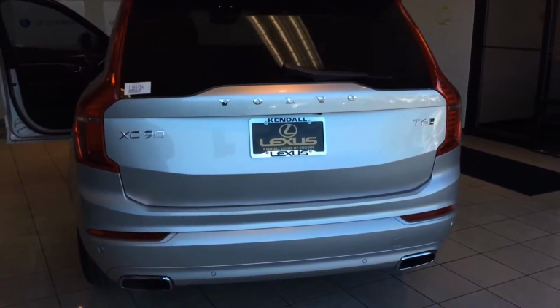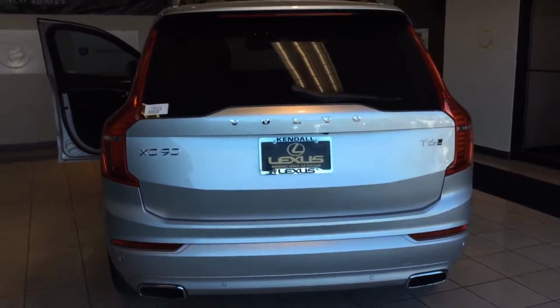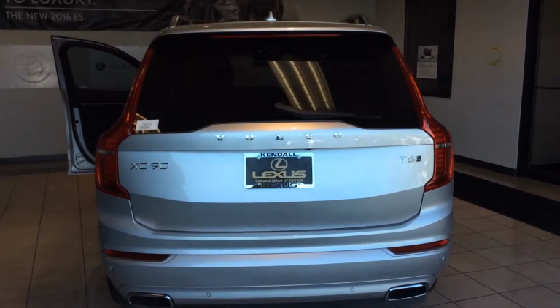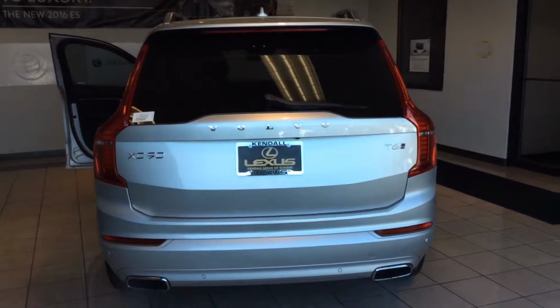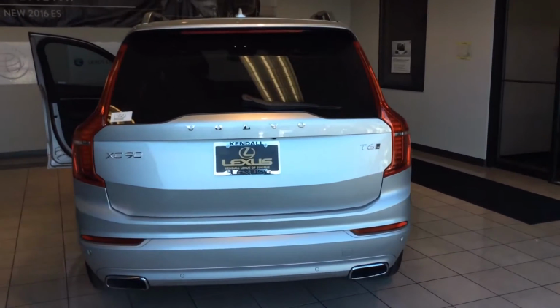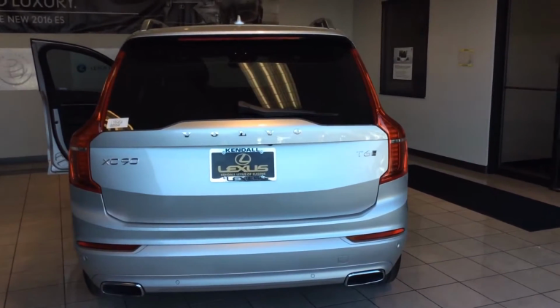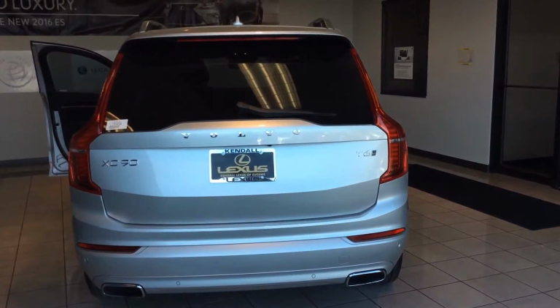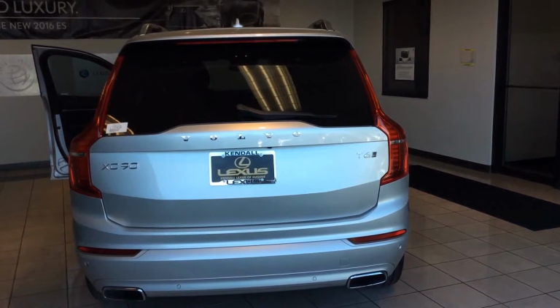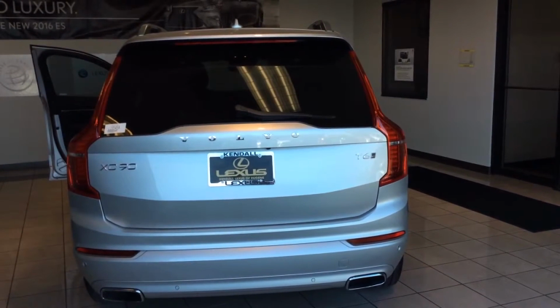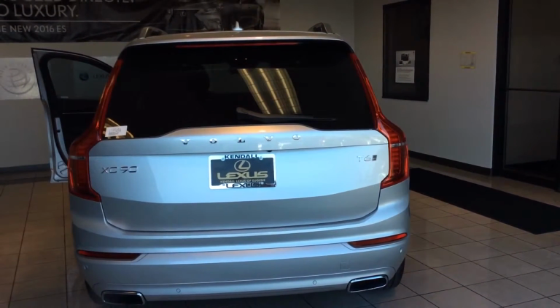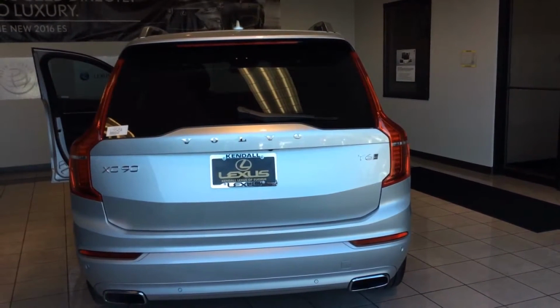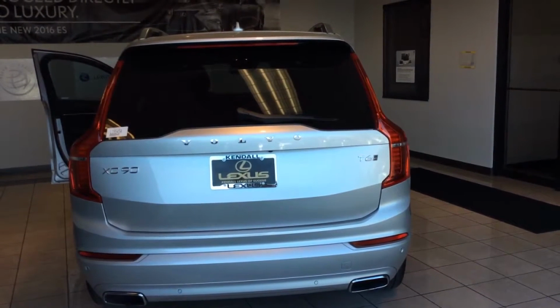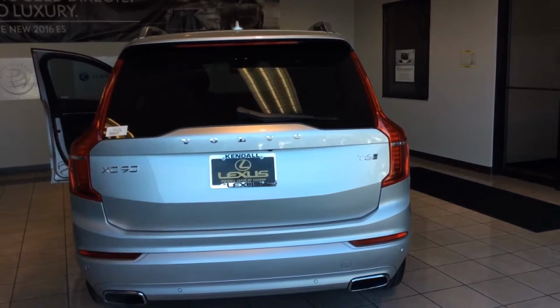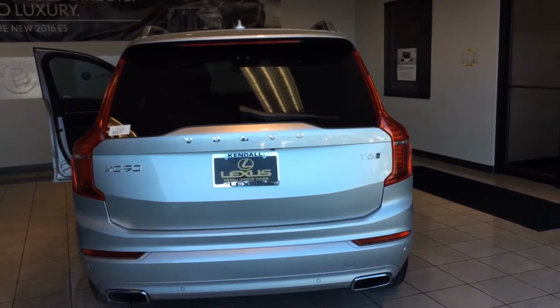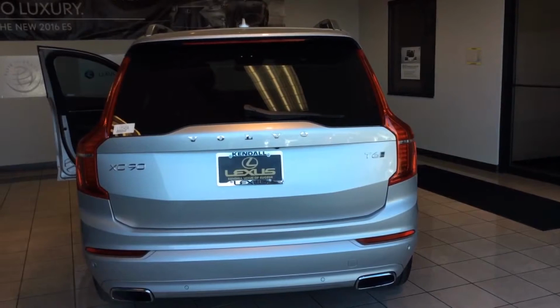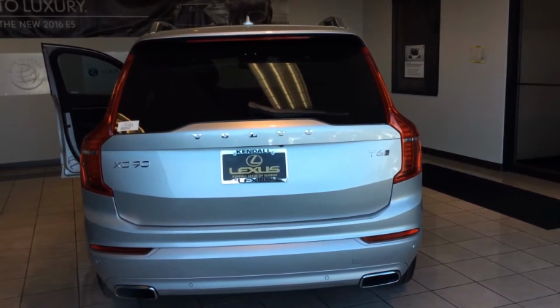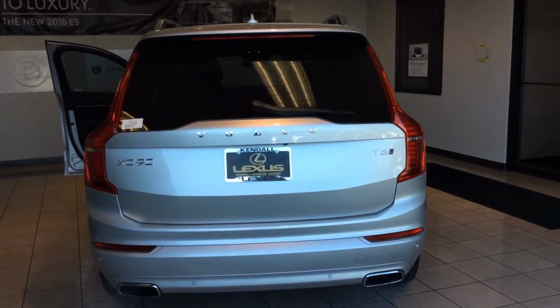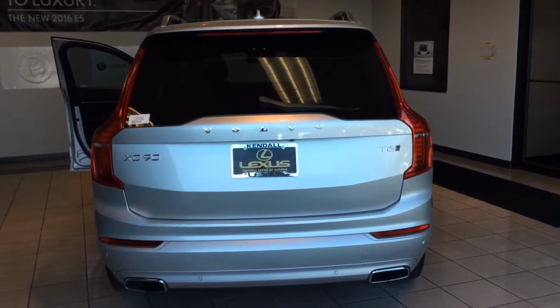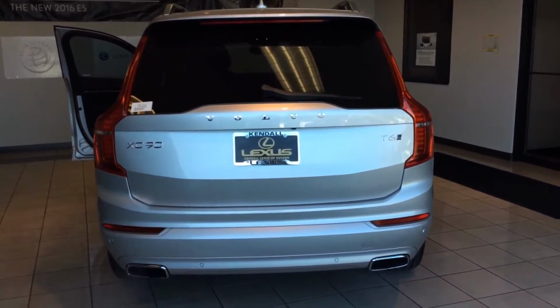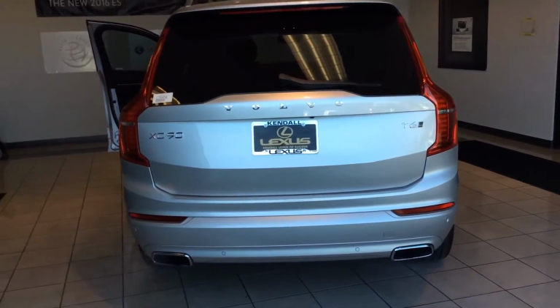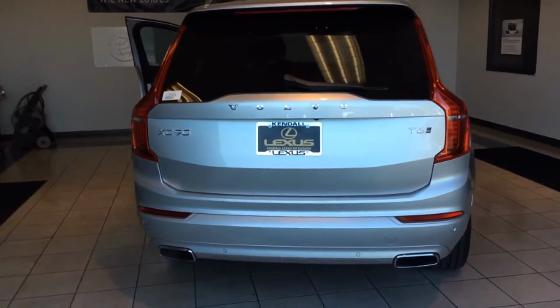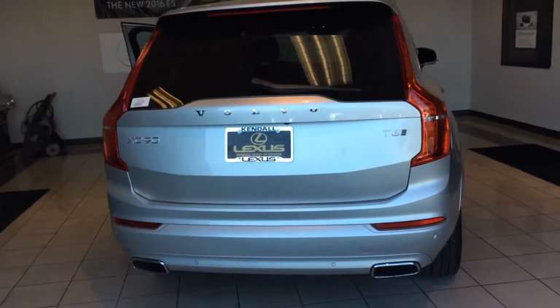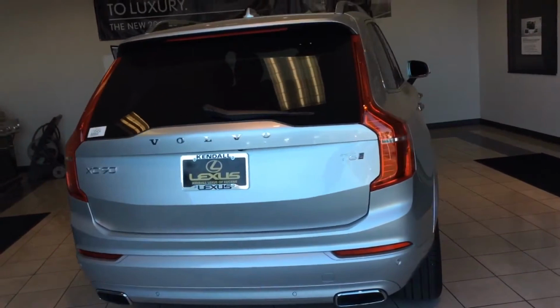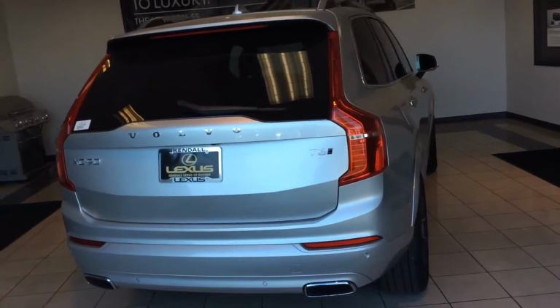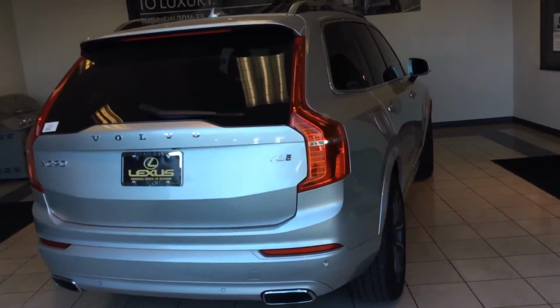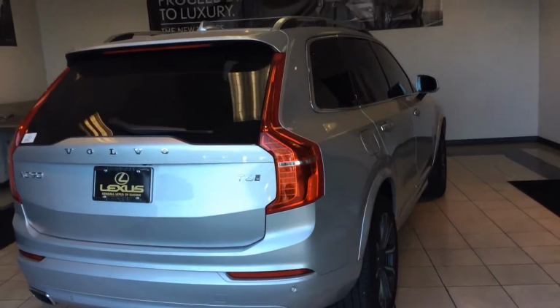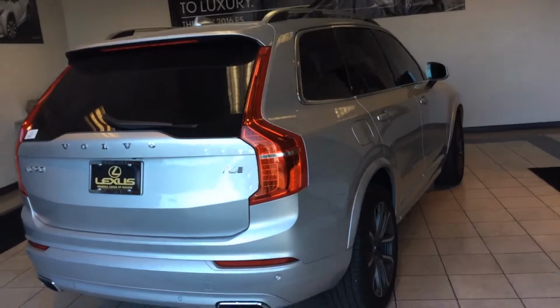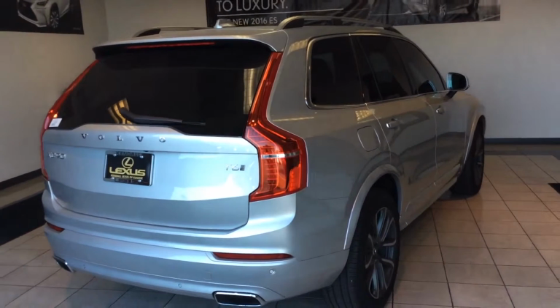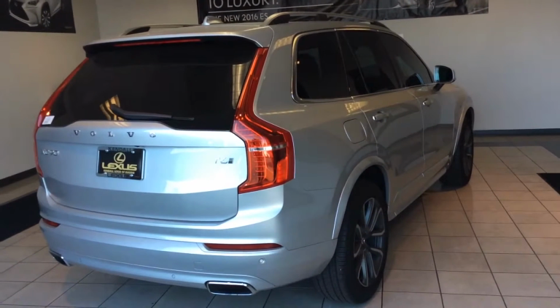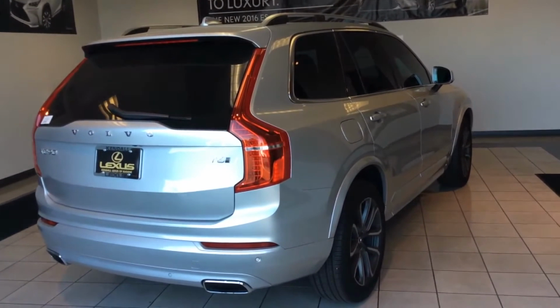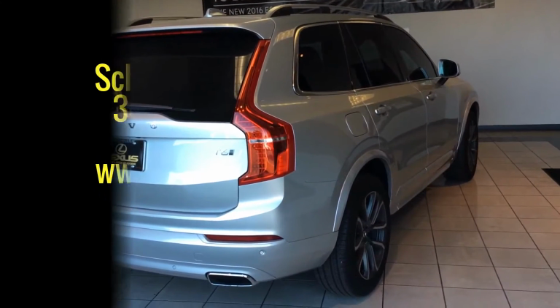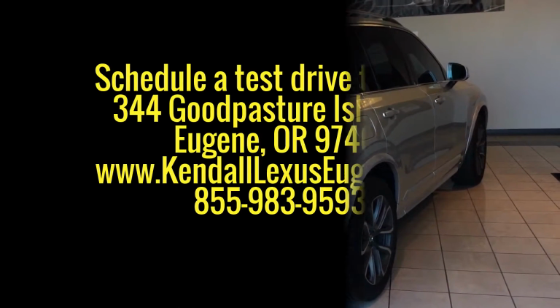If you have a moment, please give us a call at 855-983-9593, and again my name is Rick Fostrom from Kindle Lexus of Eugene. Hope to hear from you, thank you.